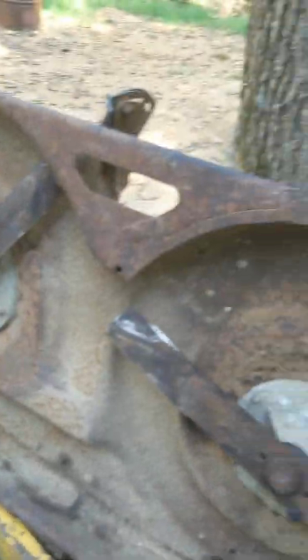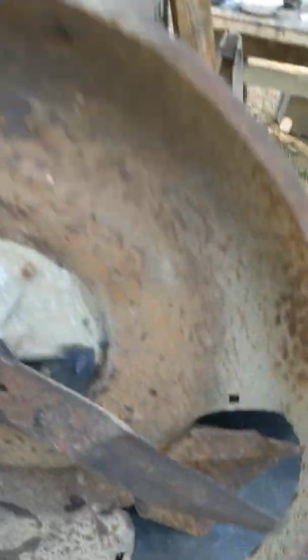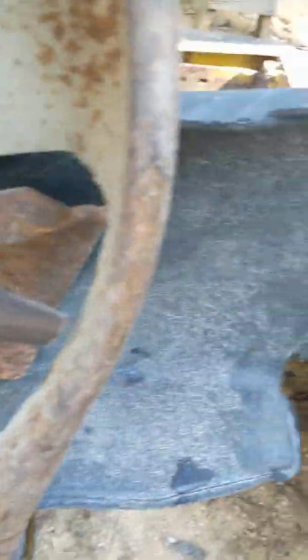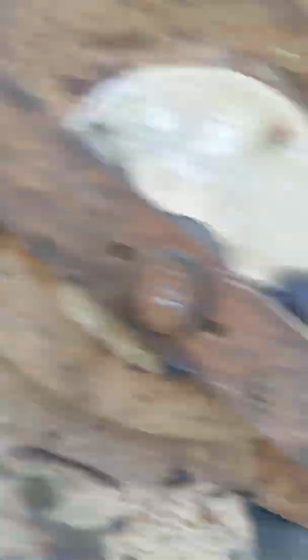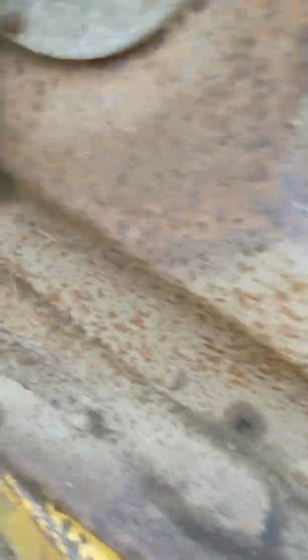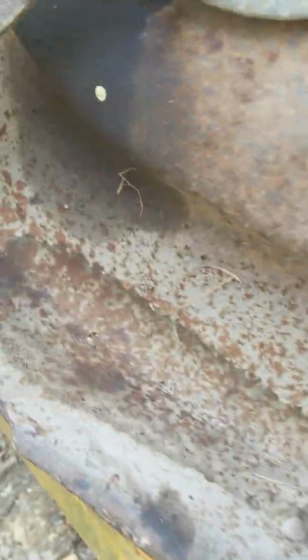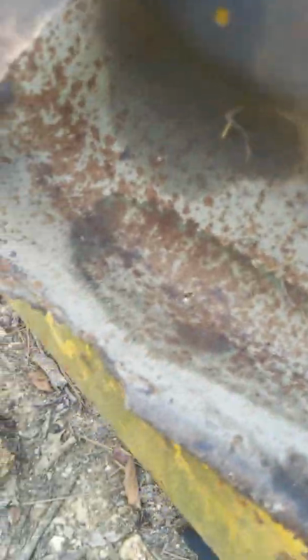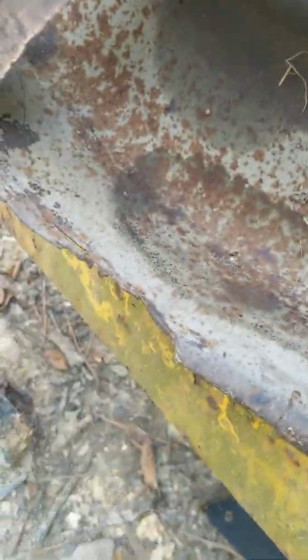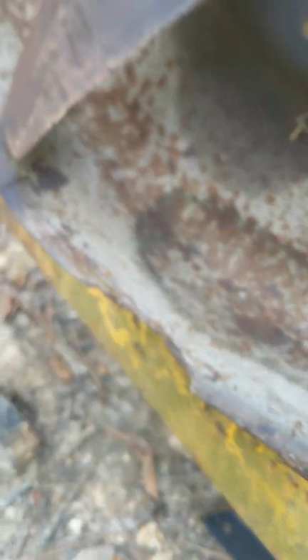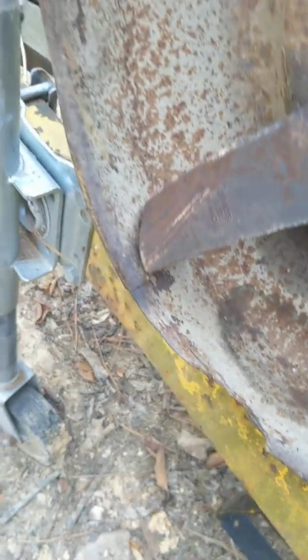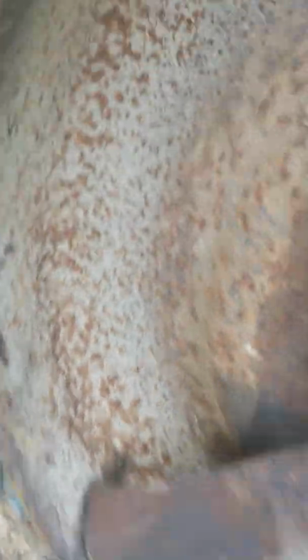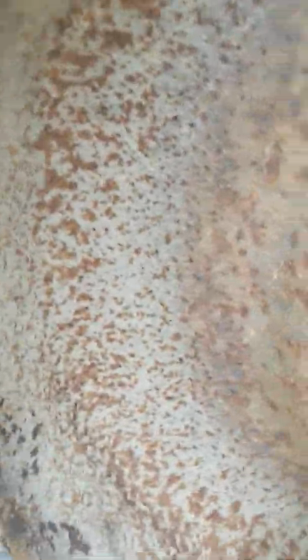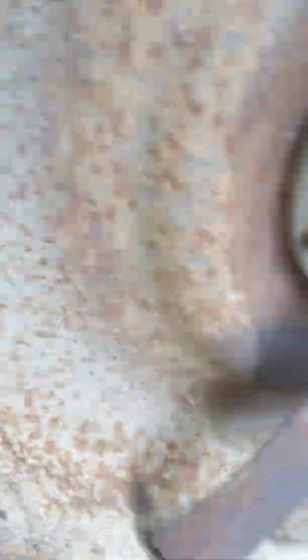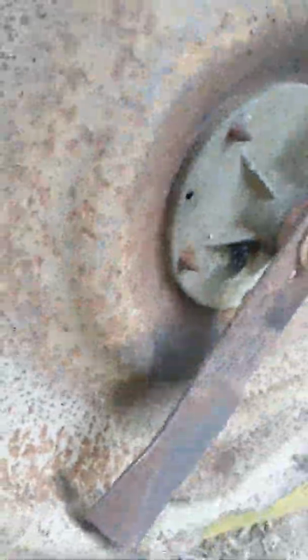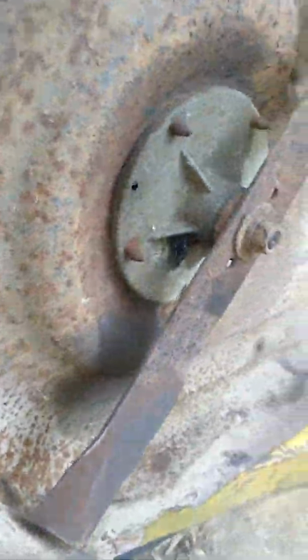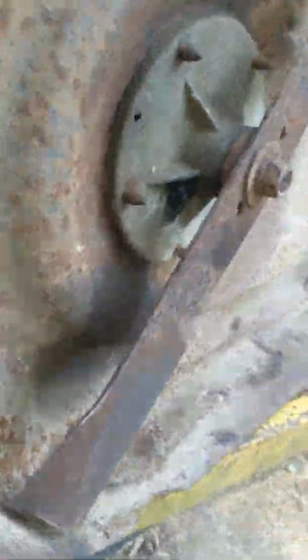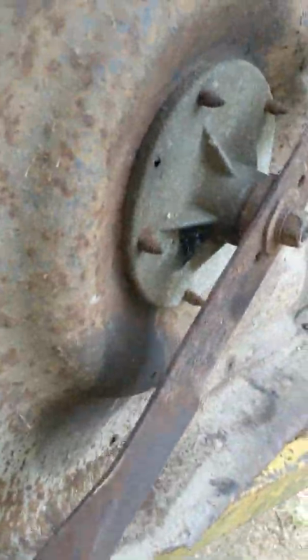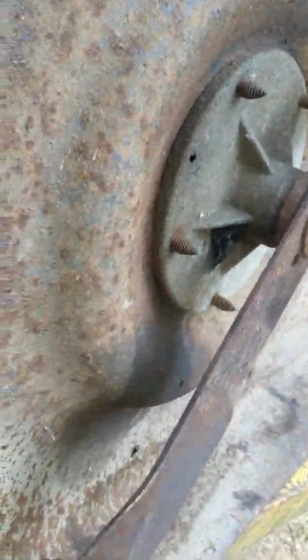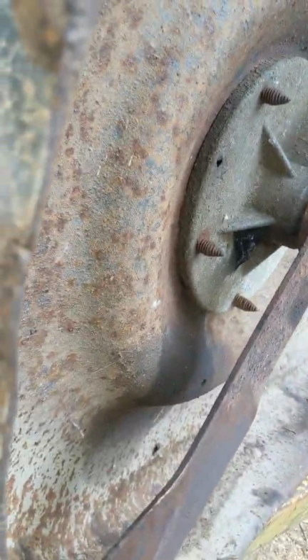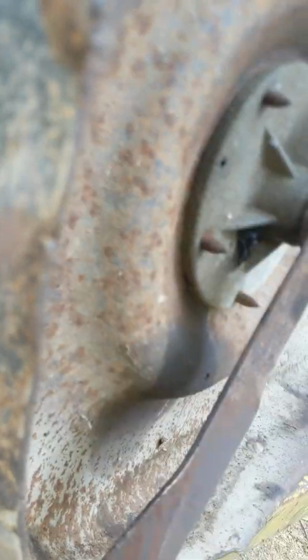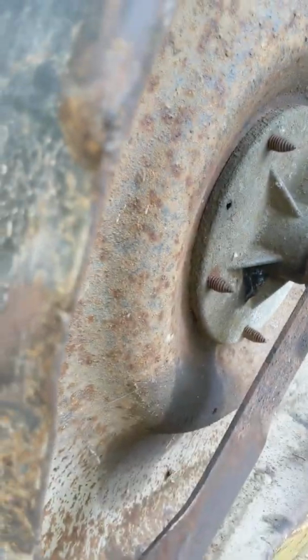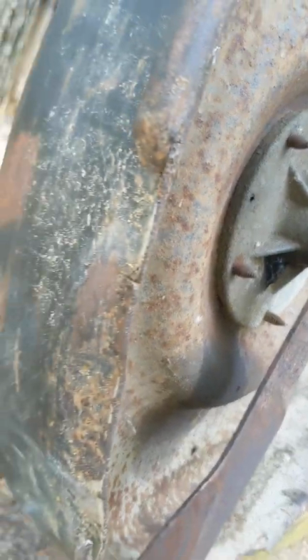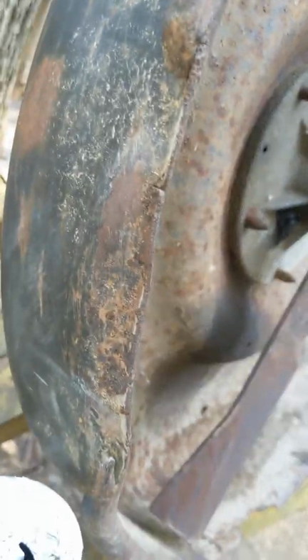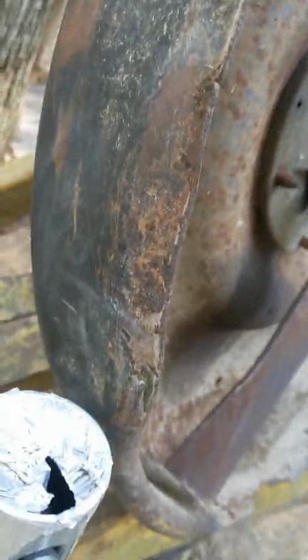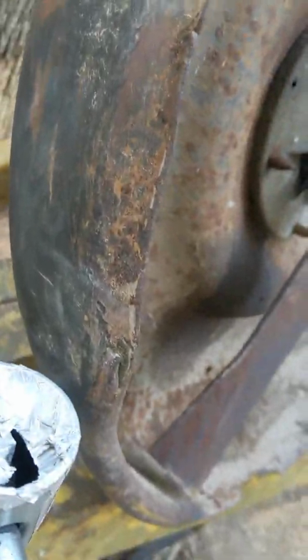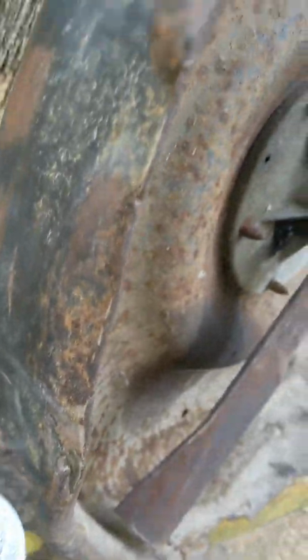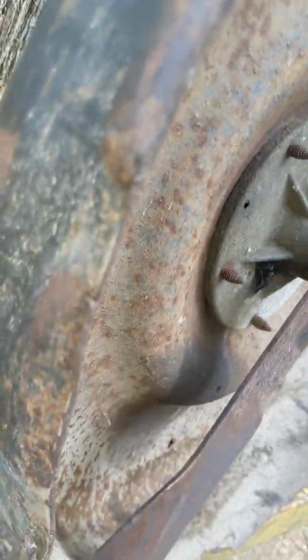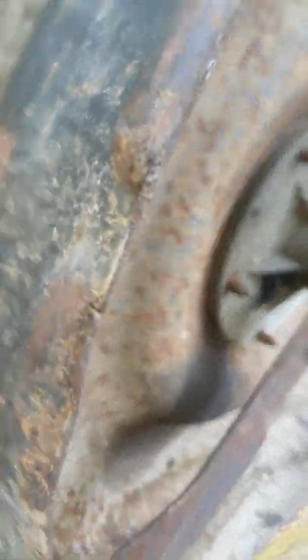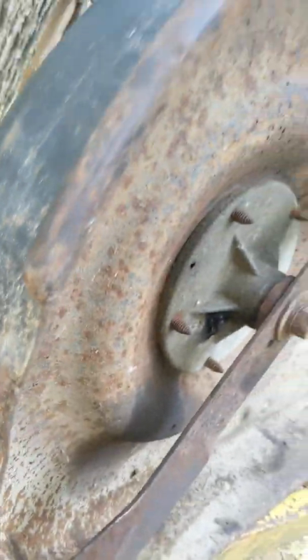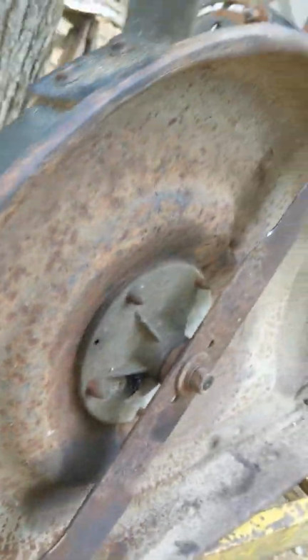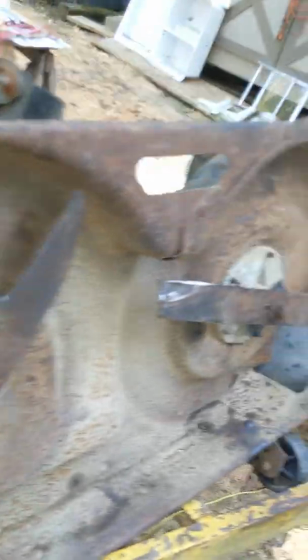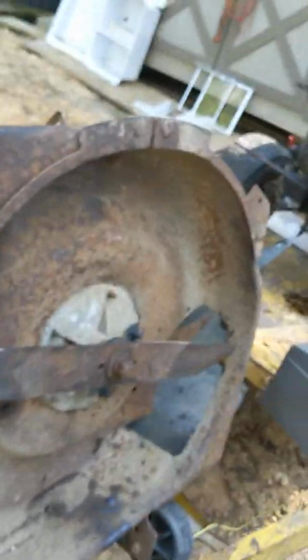I've got to get that part right there repaired over here on the end where everybody drags it along the sidewalk or something. That's all scraped off and bent, so I'm going to try to fix that up.